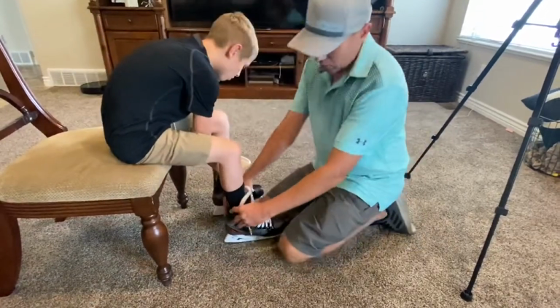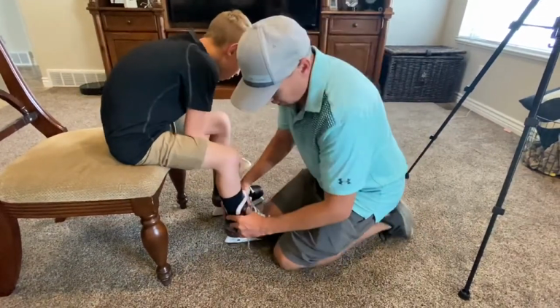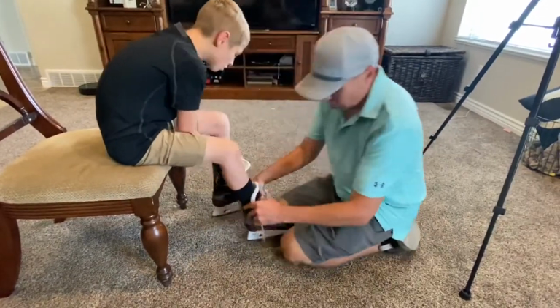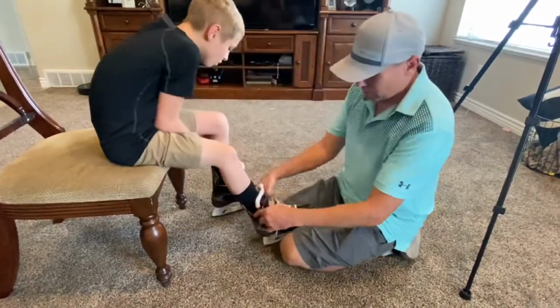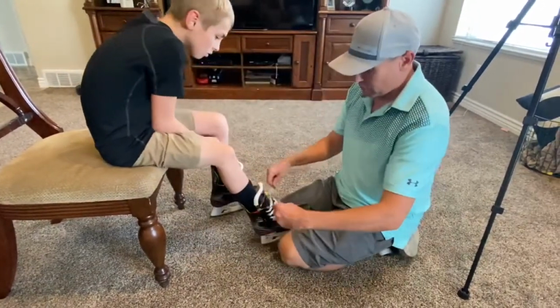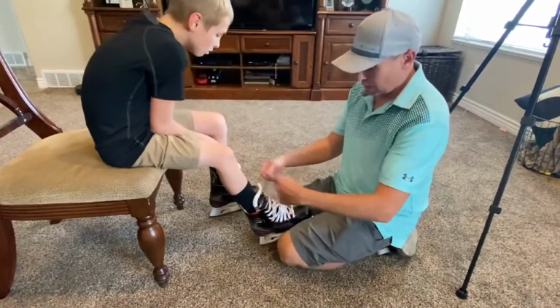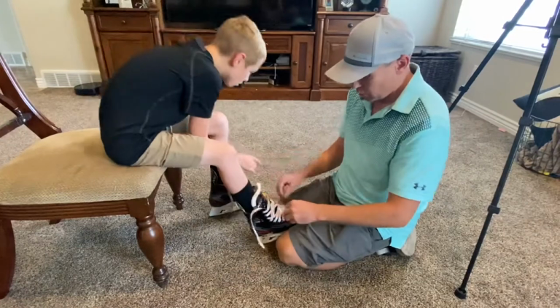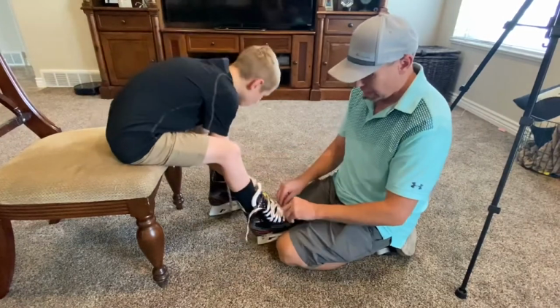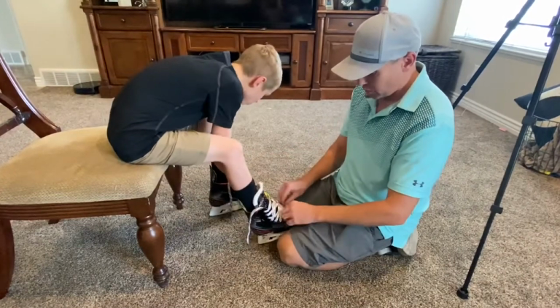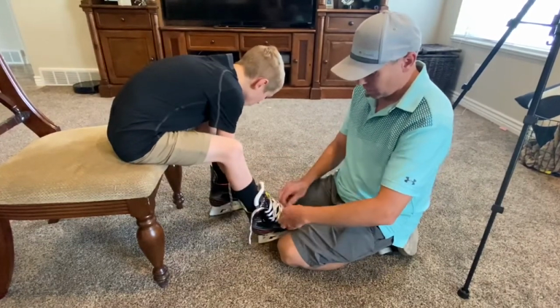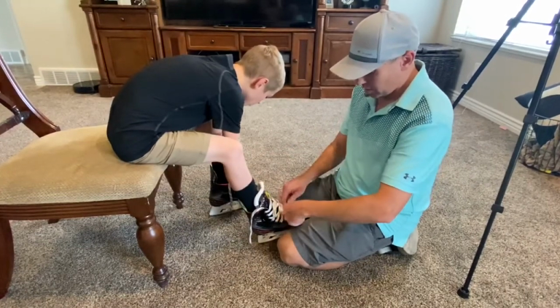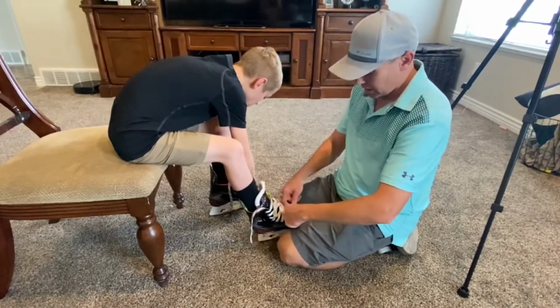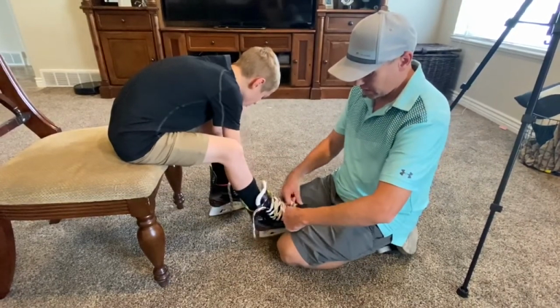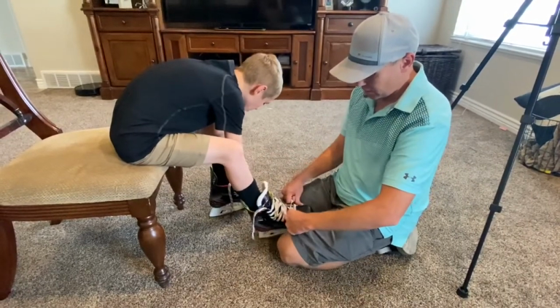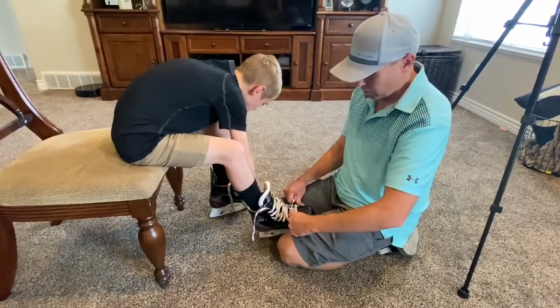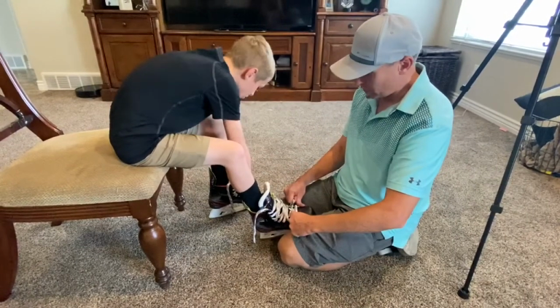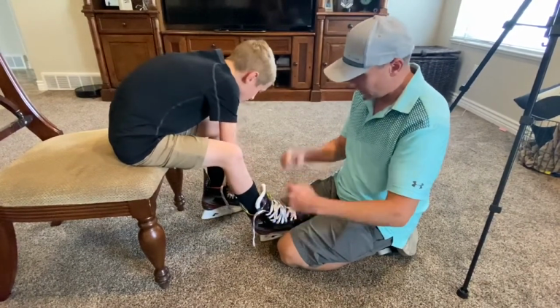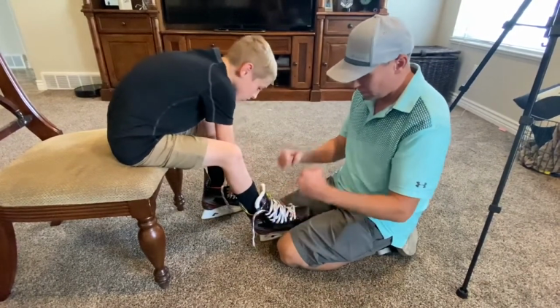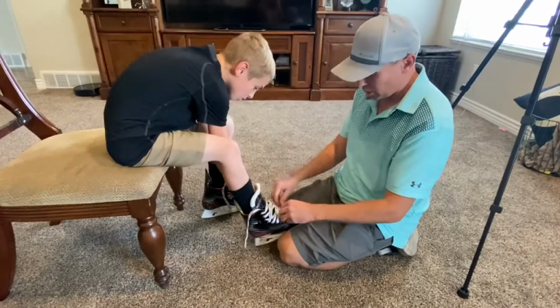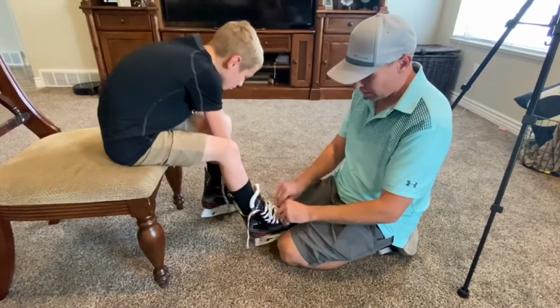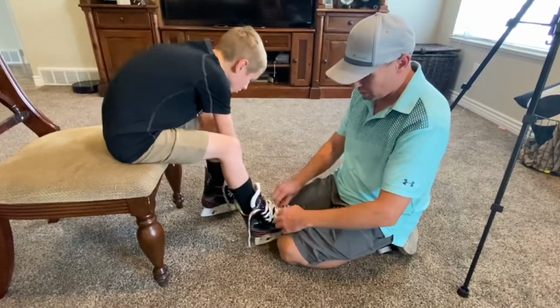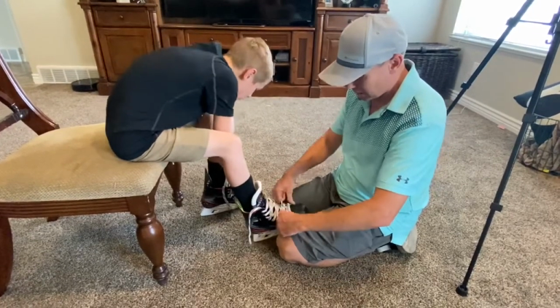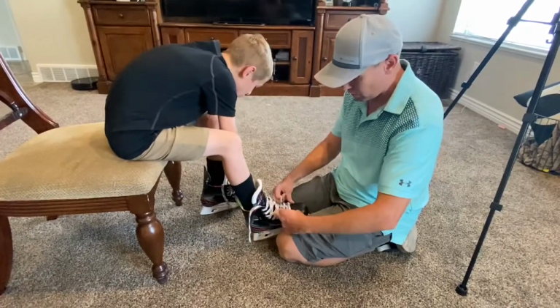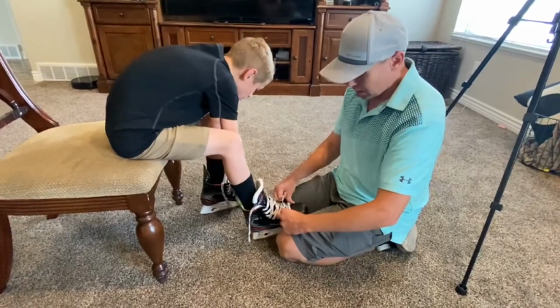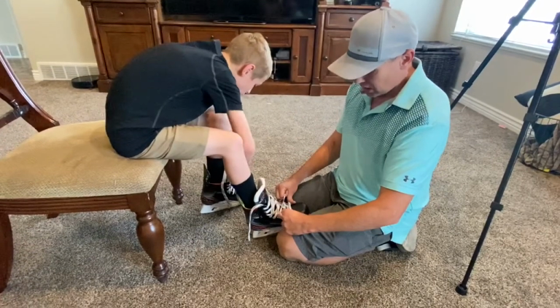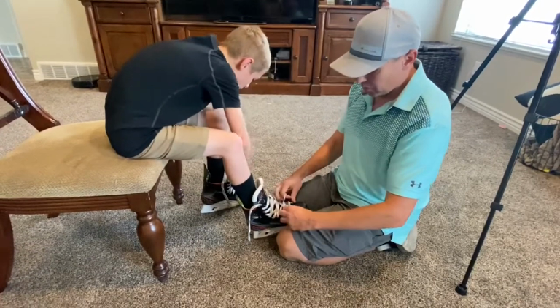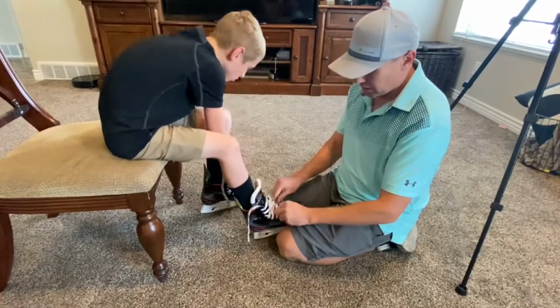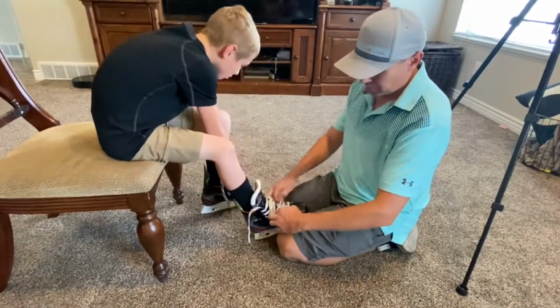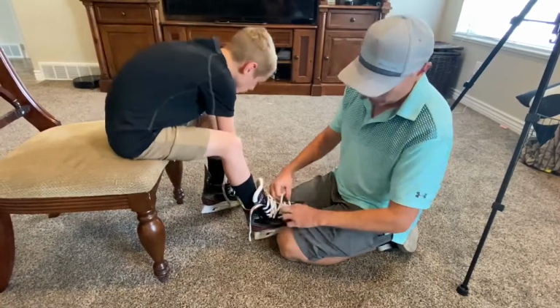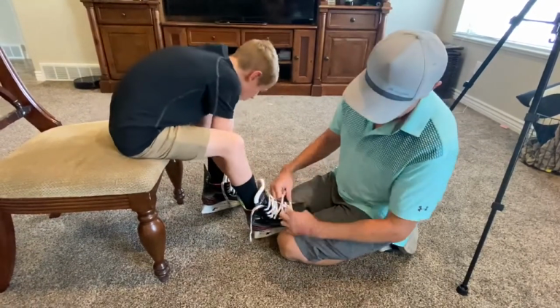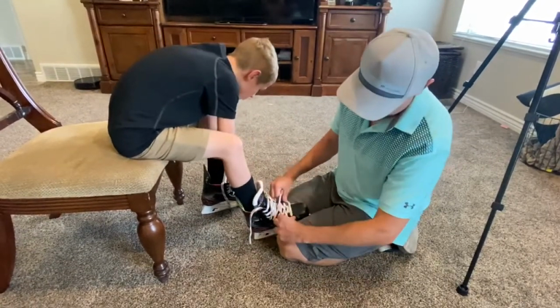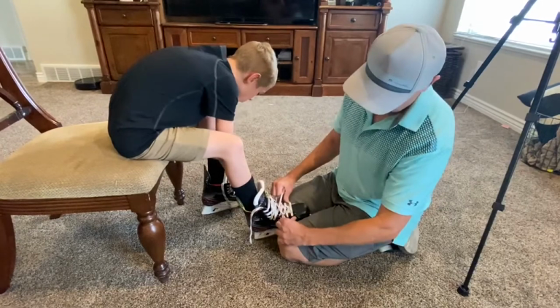When you're lacing them, you don't want to get them super tight, but you just want to kind of pull the lace nice and smooth. You don't want a jerking motion — just do a nice smooth pull on the laces. You don't want to put any extra strain on the eyelets.